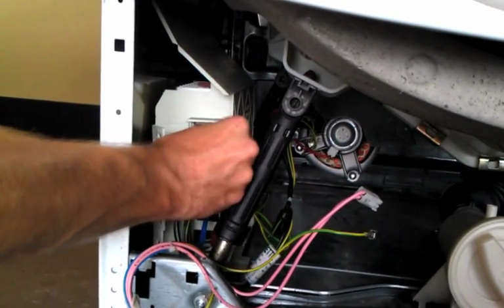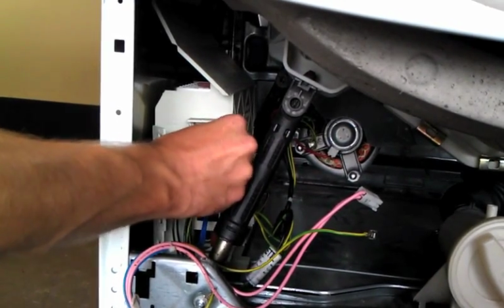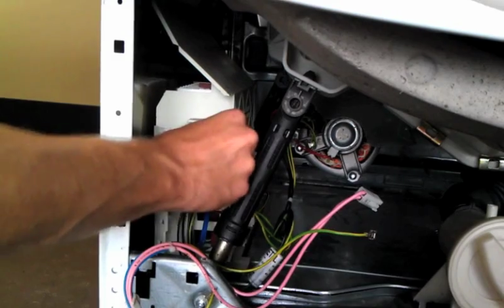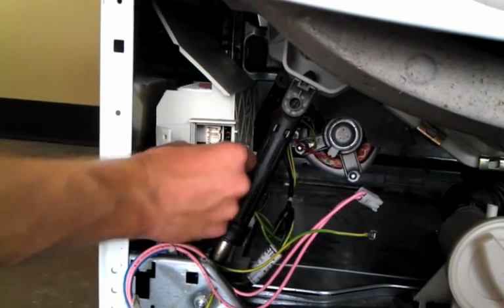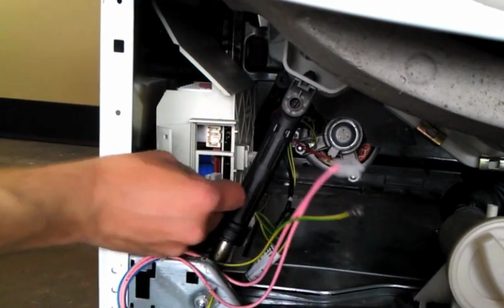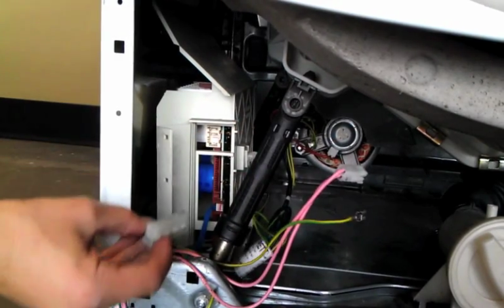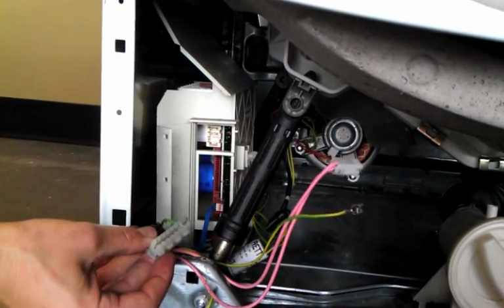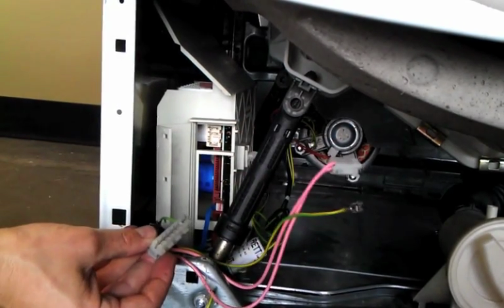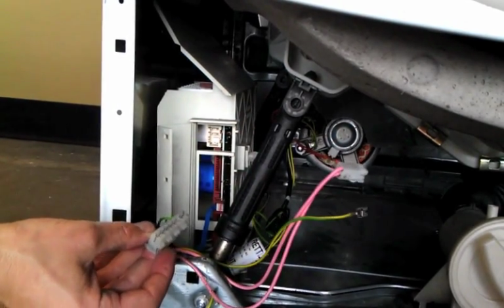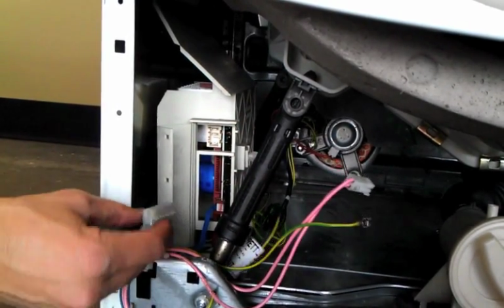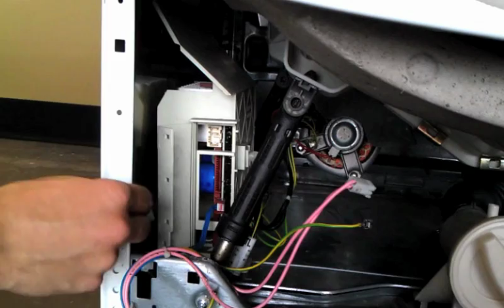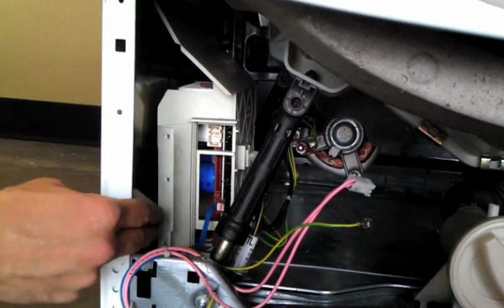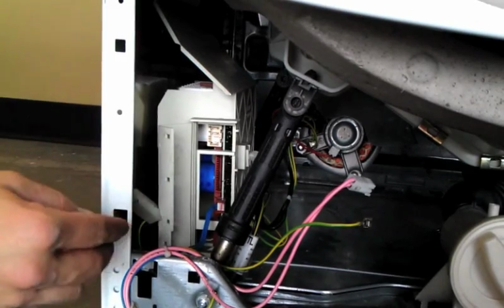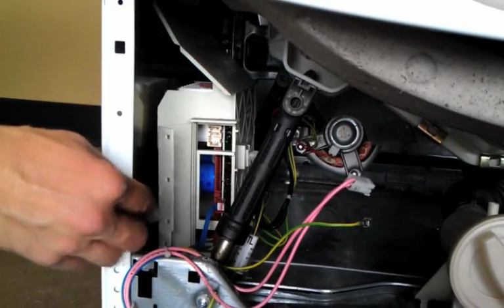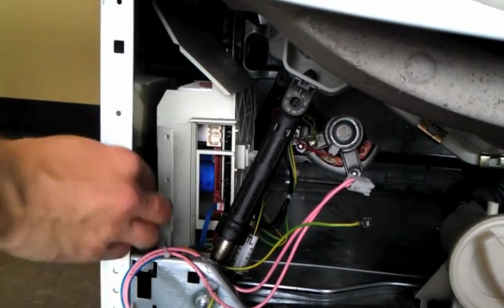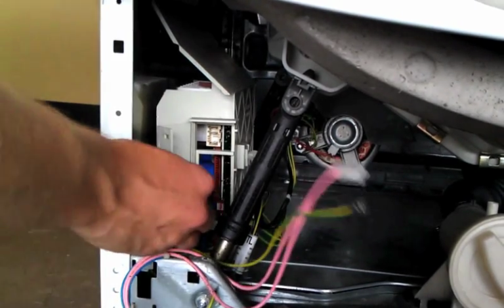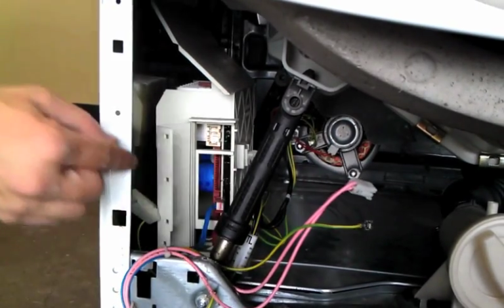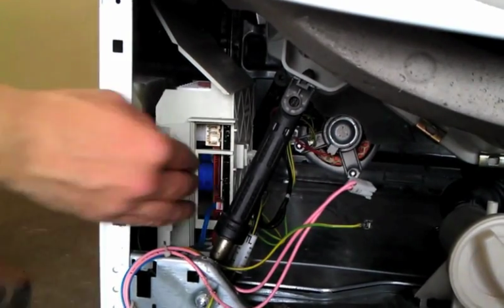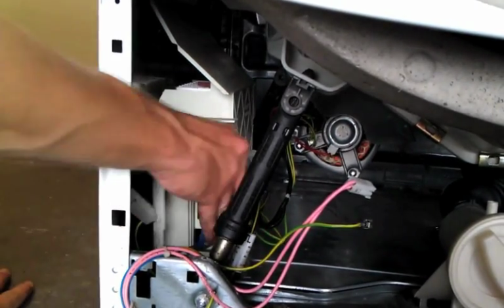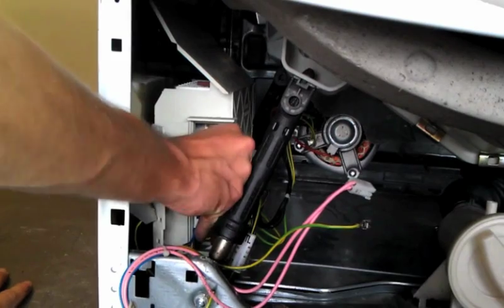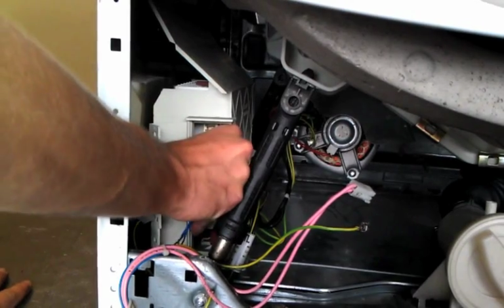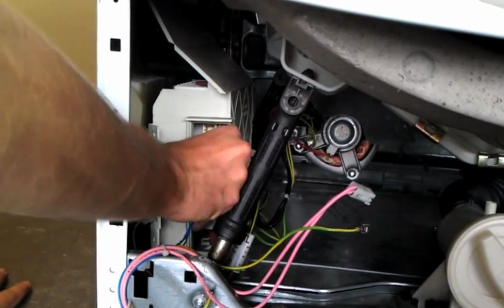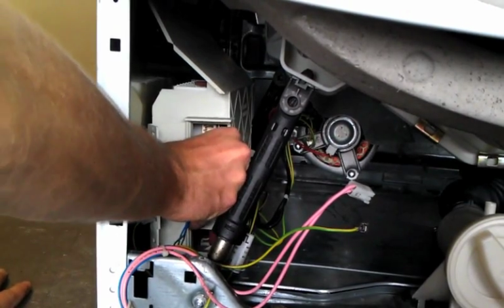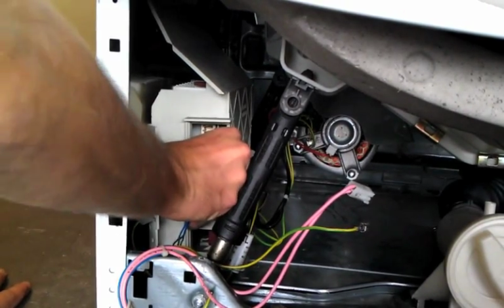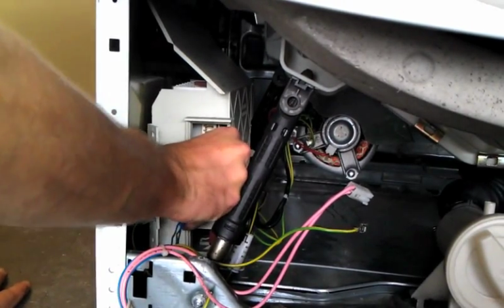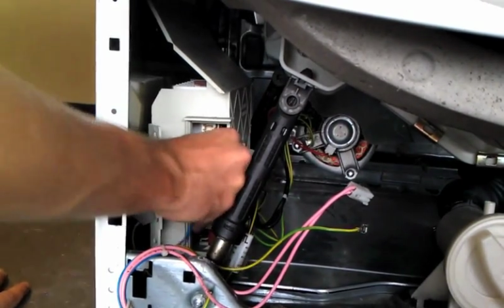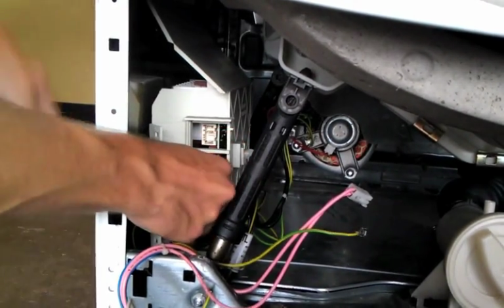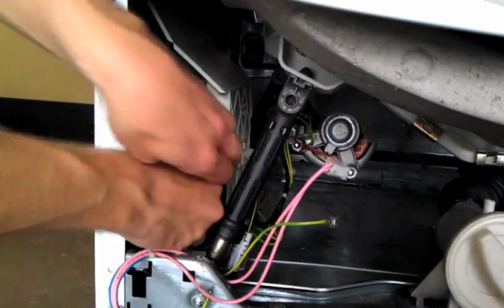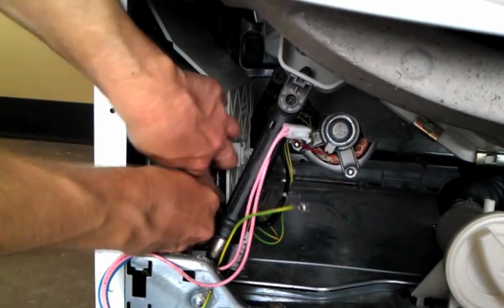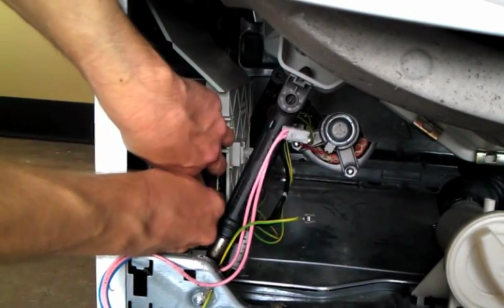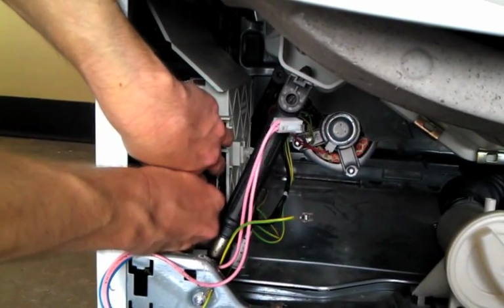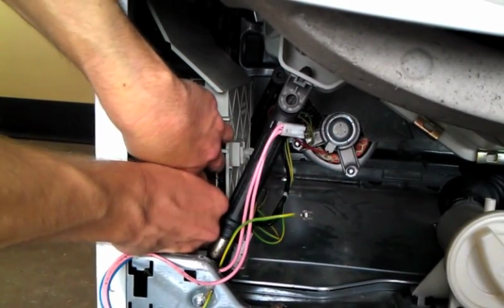Although our connector comes off easily in the video, yours may be very difficult to remove if it has never been disconnected before. The last connector has two flaps, one on each side. Carefully spread the flaps apart and pull the connector out.